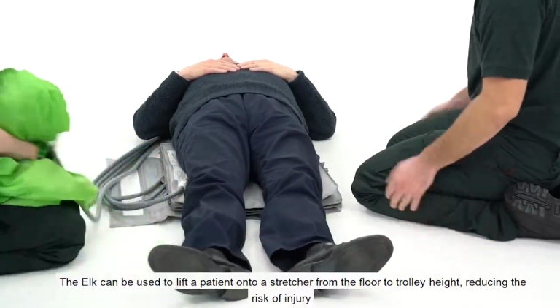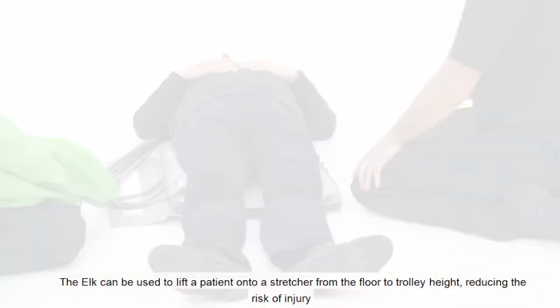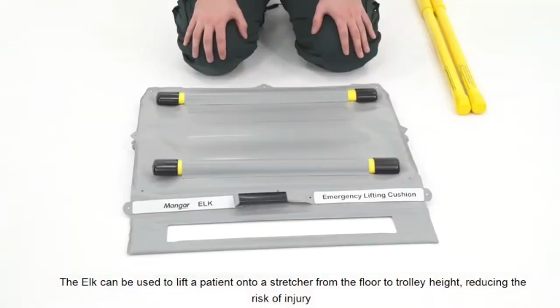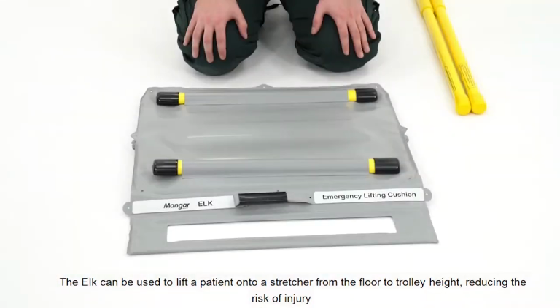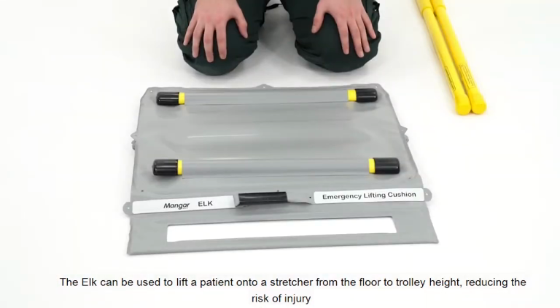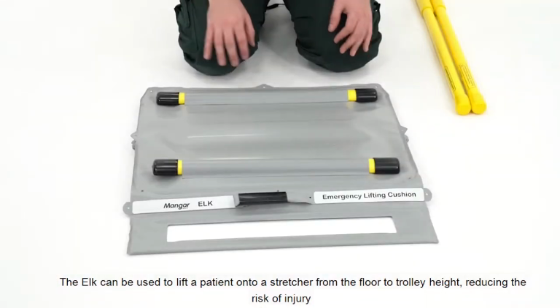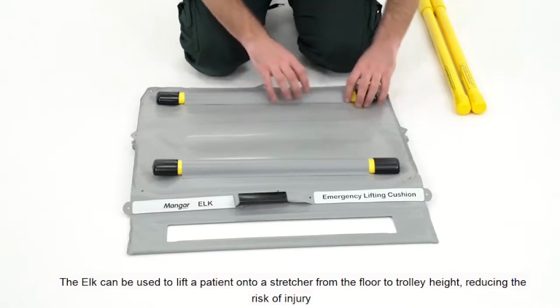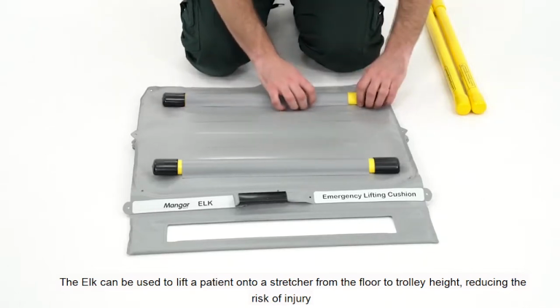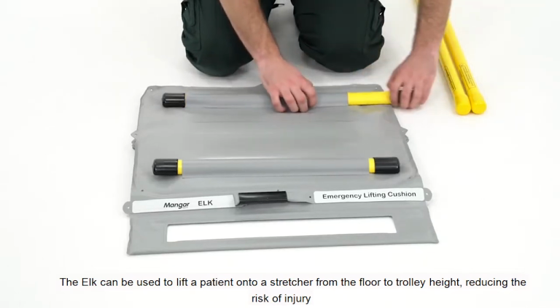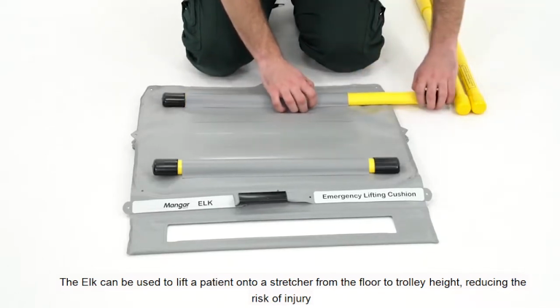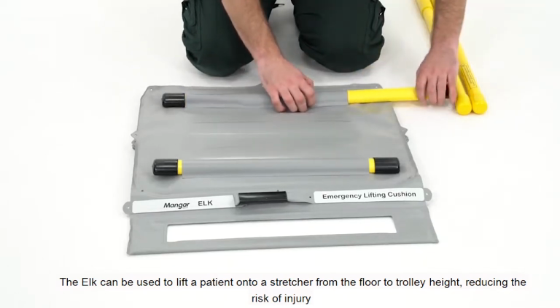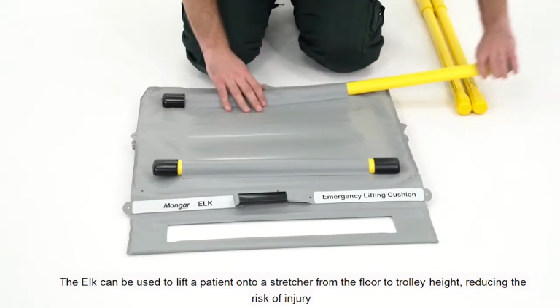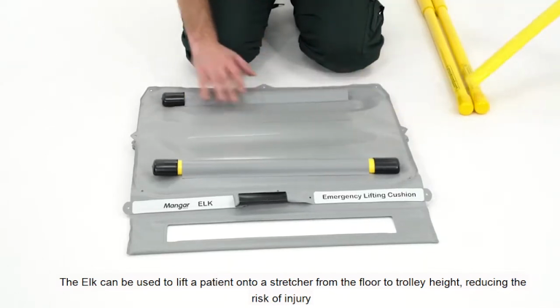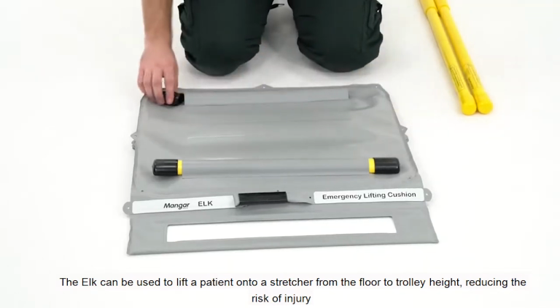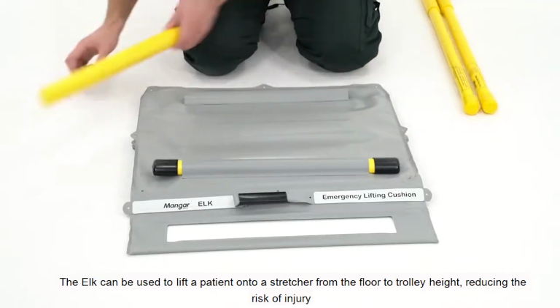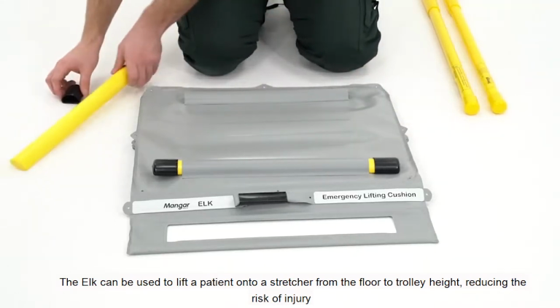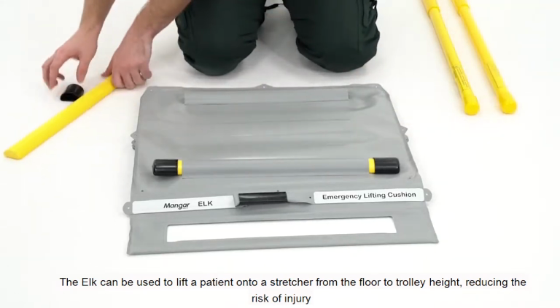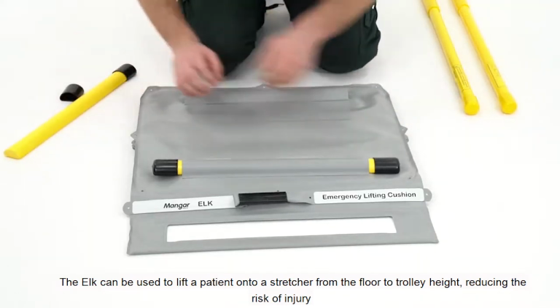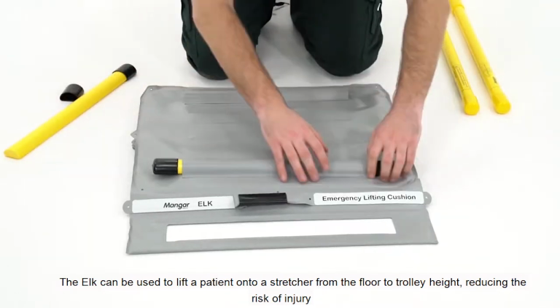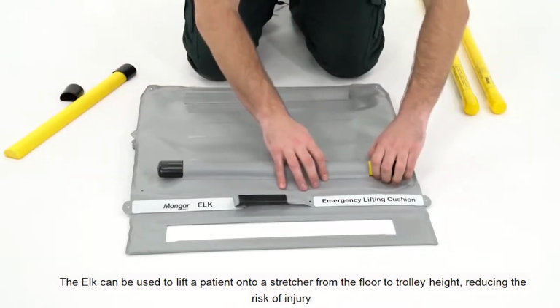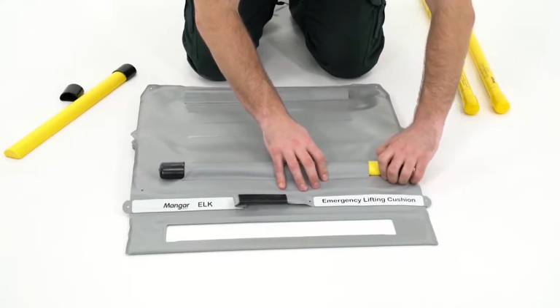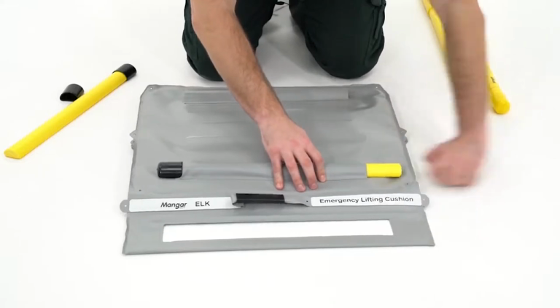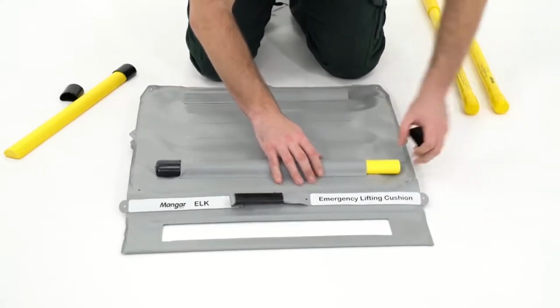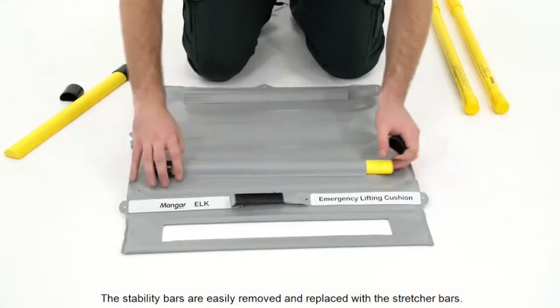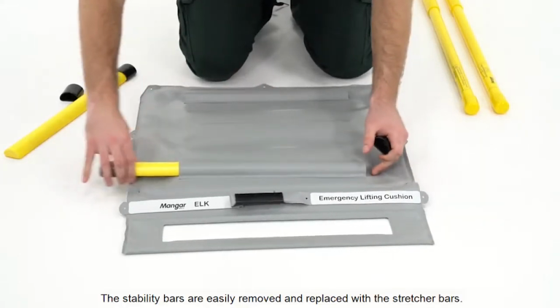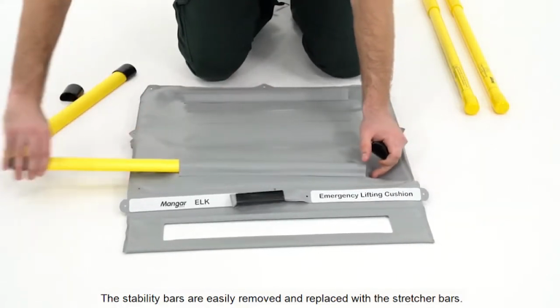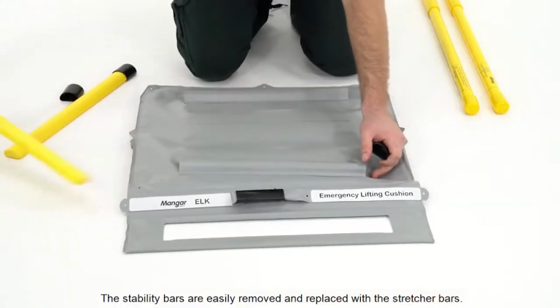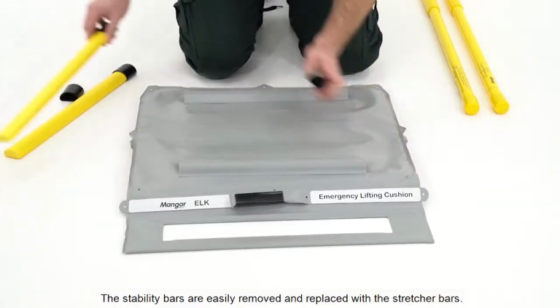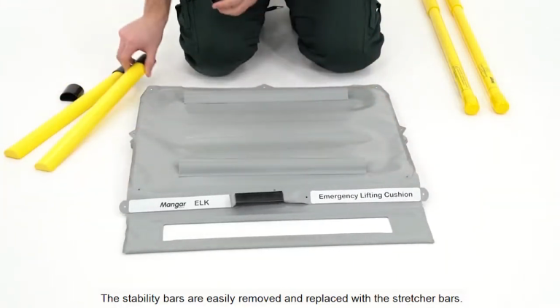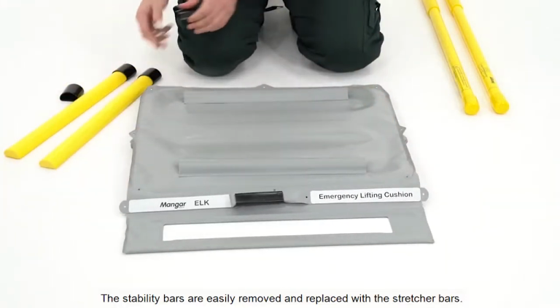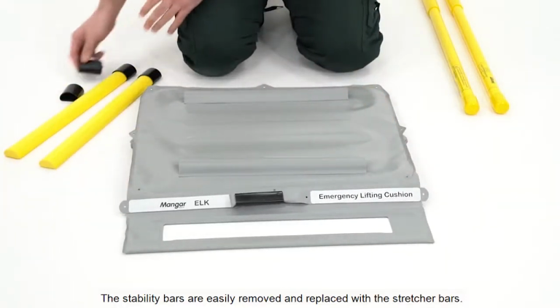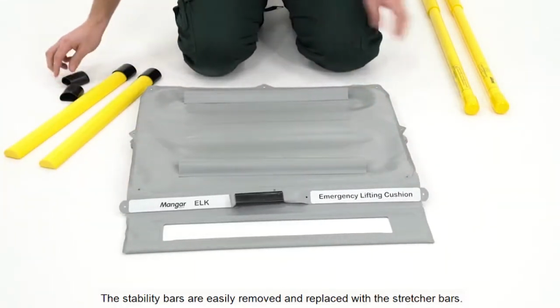The ELK can be used to lift a patient onto a stretcher from the floor to trolley height, reducing the risk of injury to the paramedic. The stability bars are easily removed and replaced with the stretcher bars.